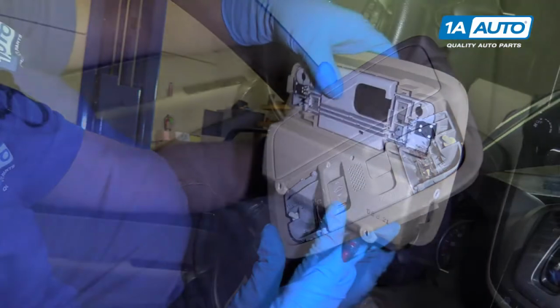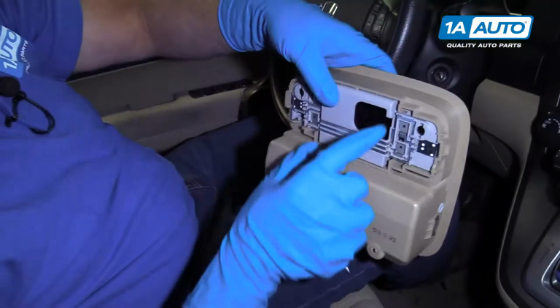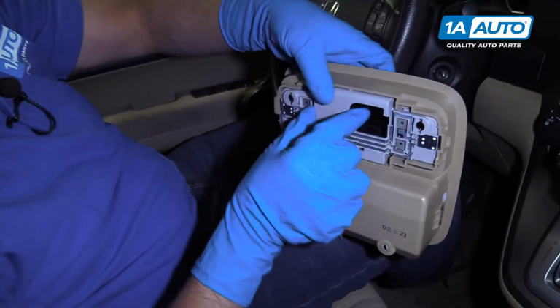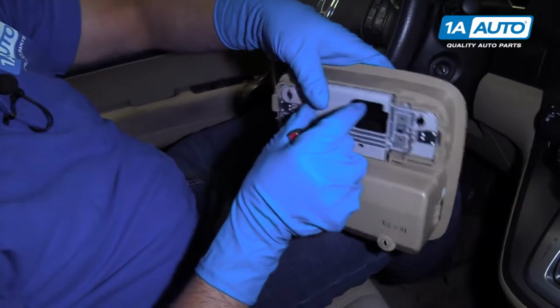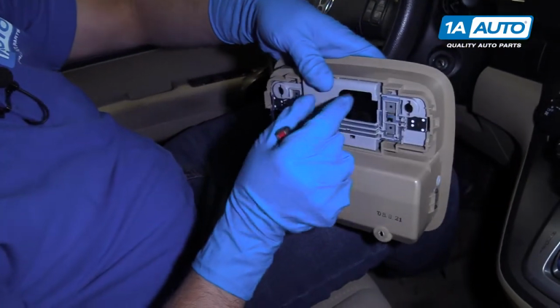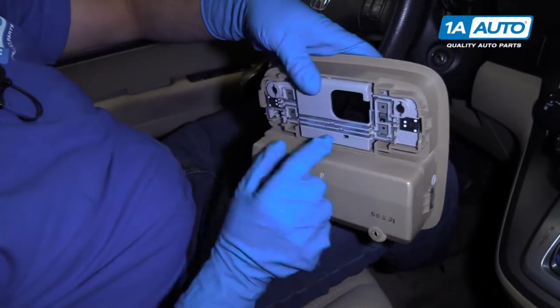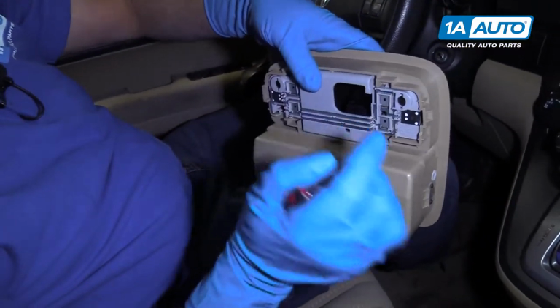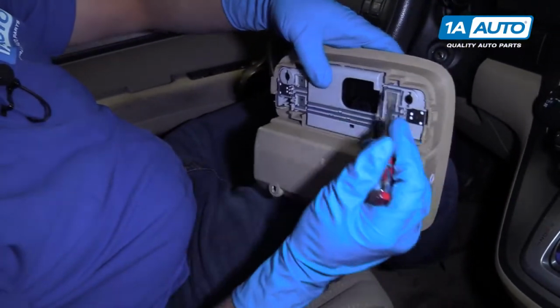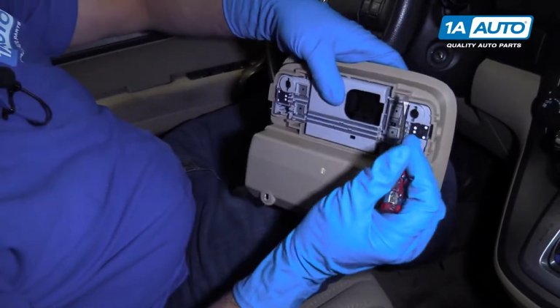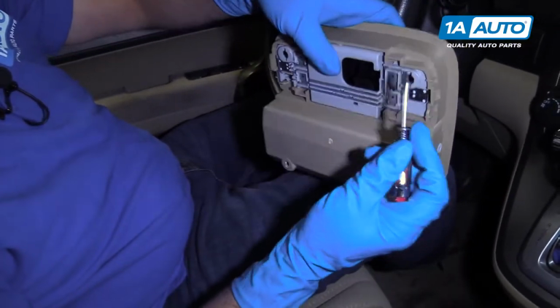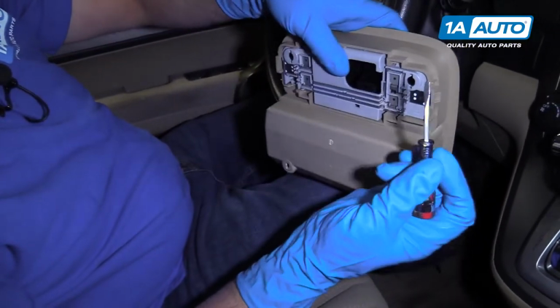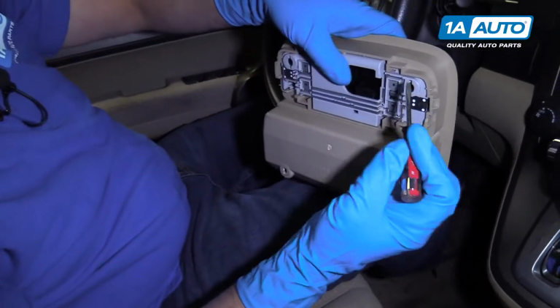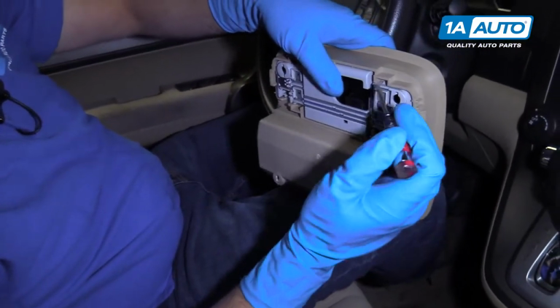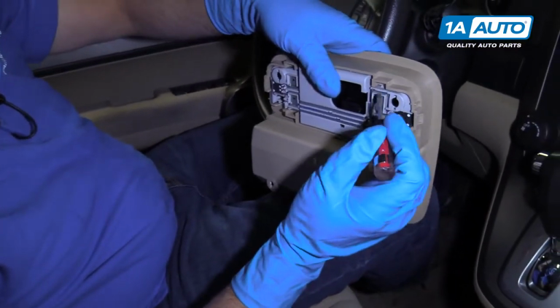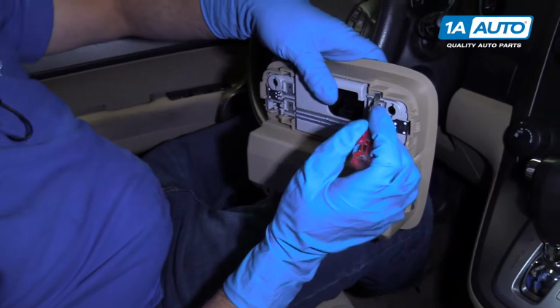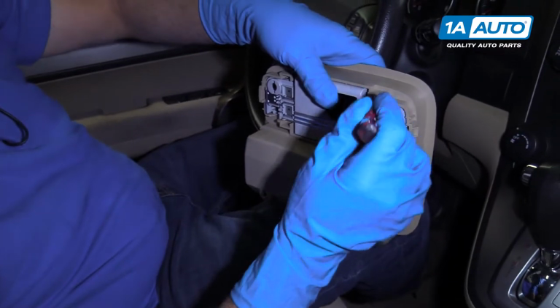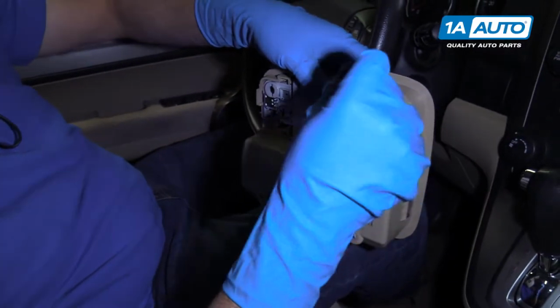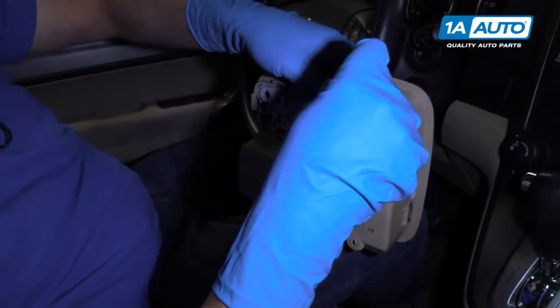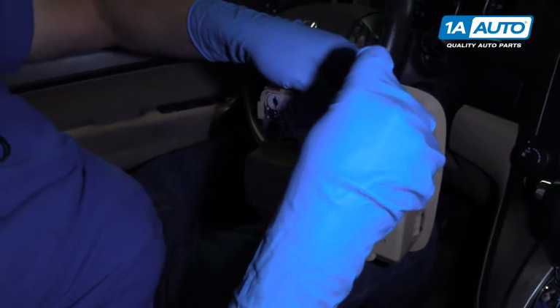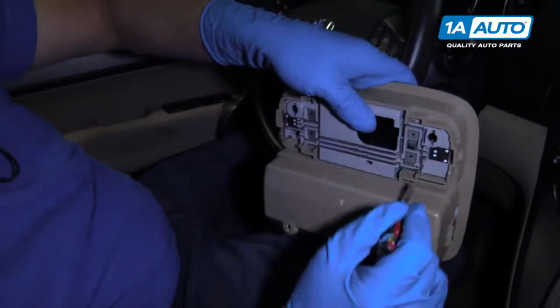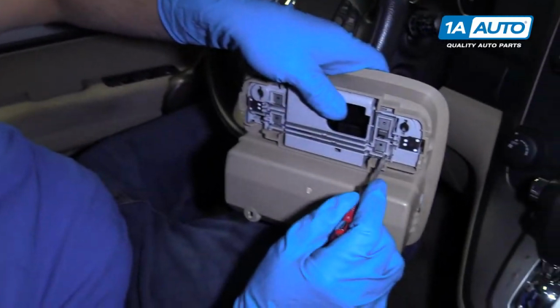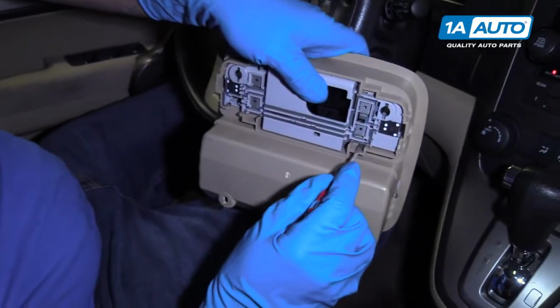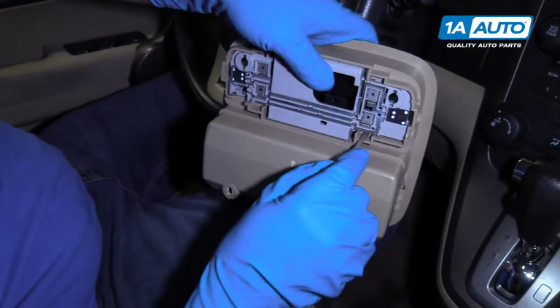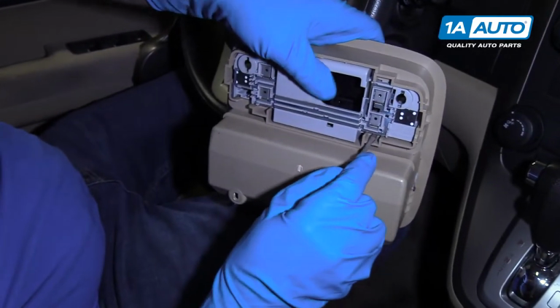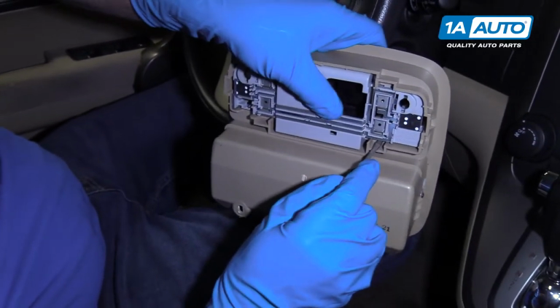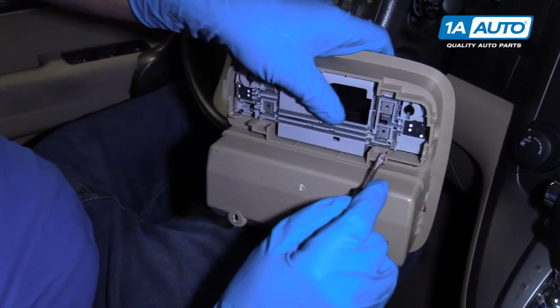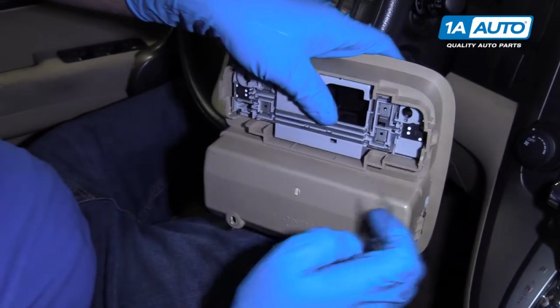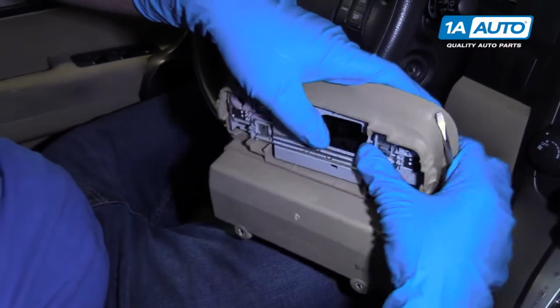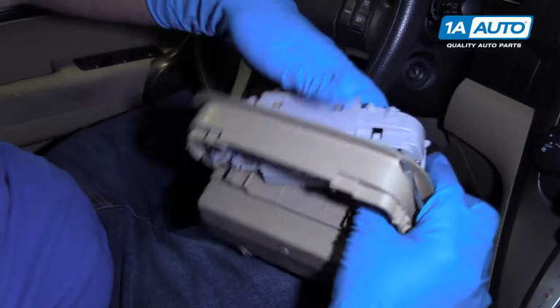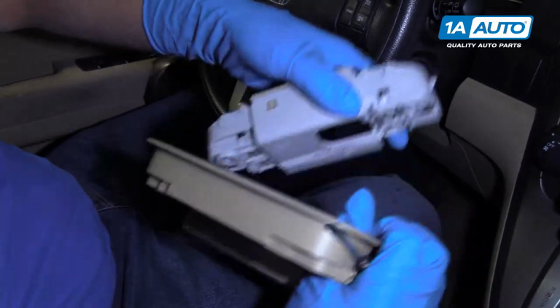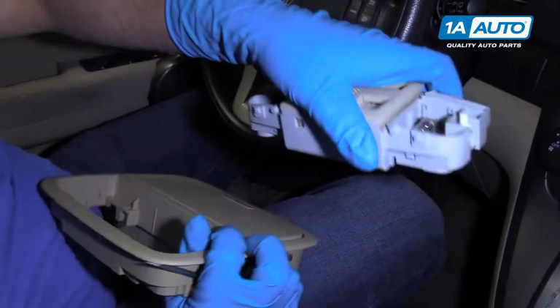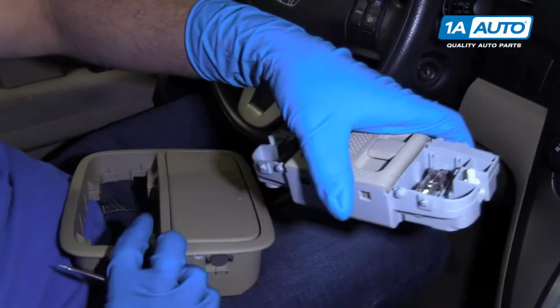To separate this piece from the outer piece, I'm going to use a straight blade screwdriver on these little tabs right here, under here, and then I'll take this off.